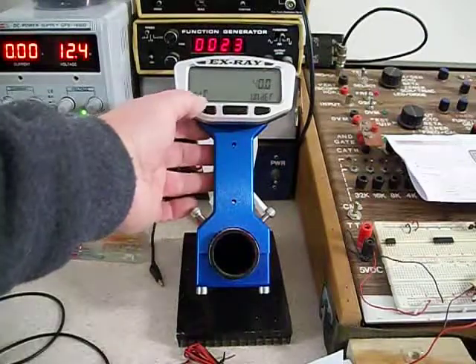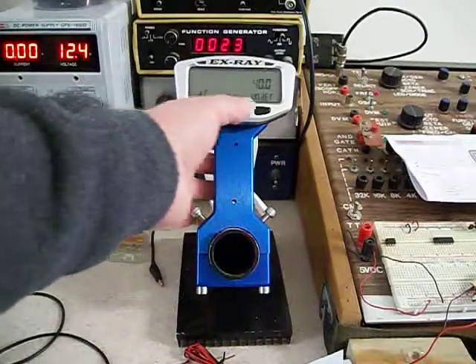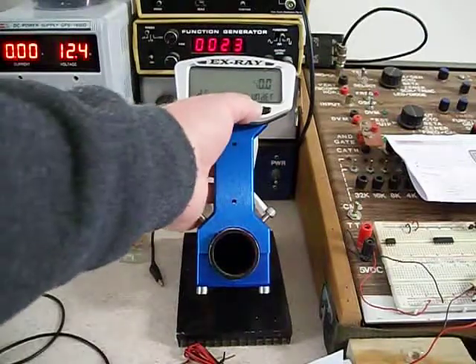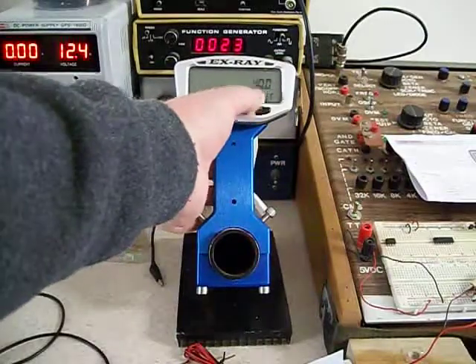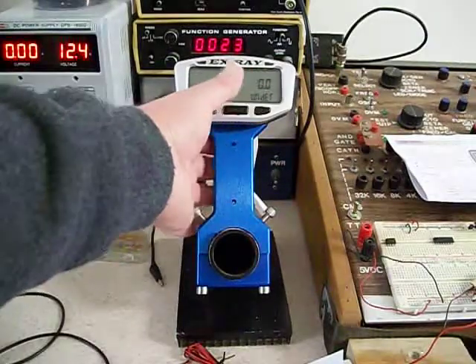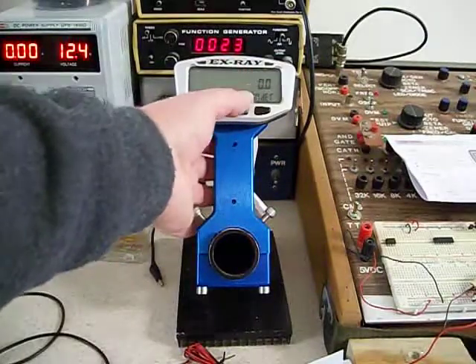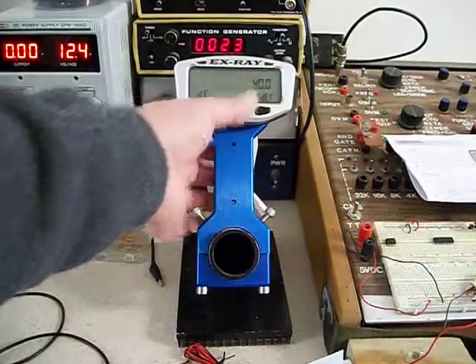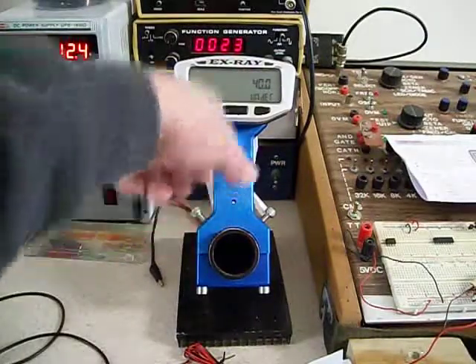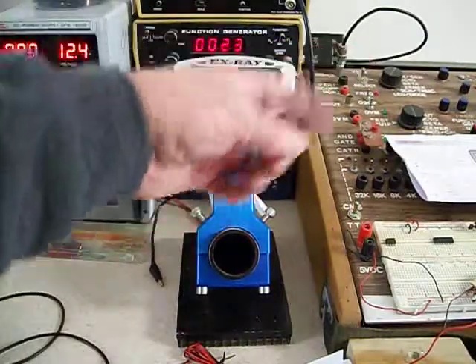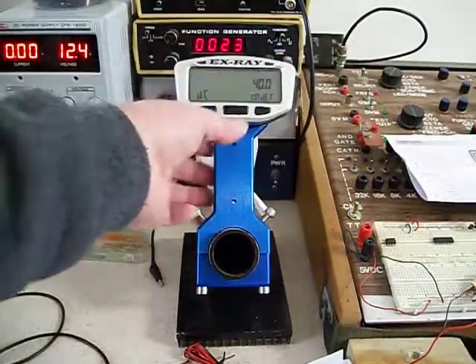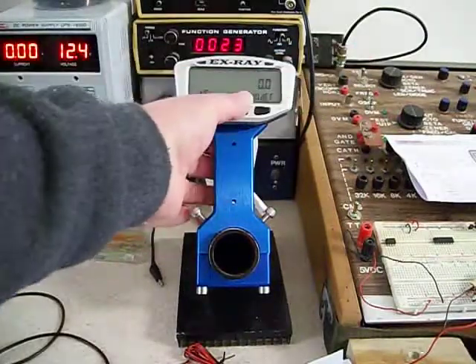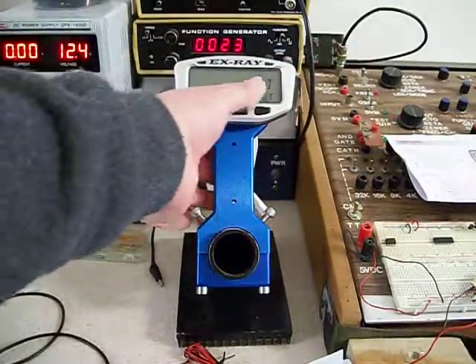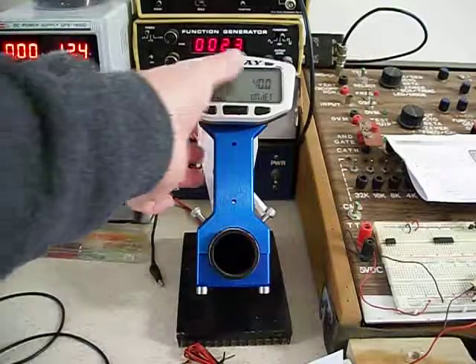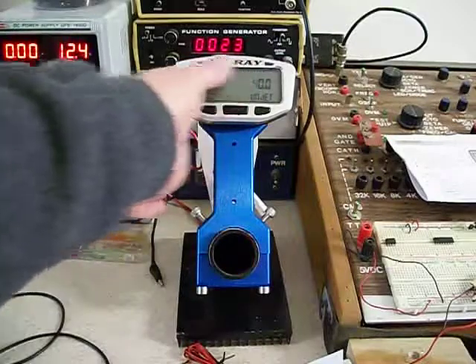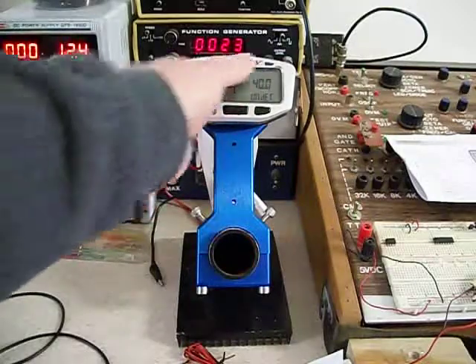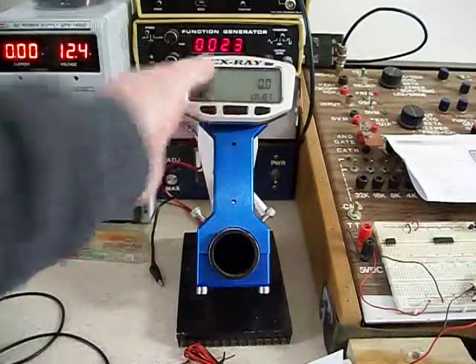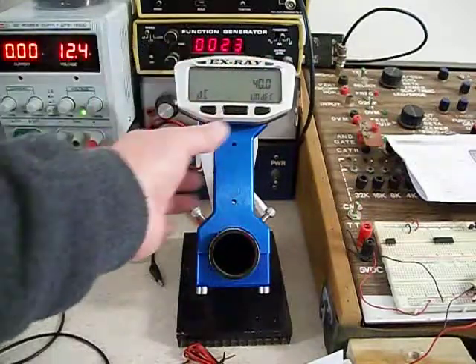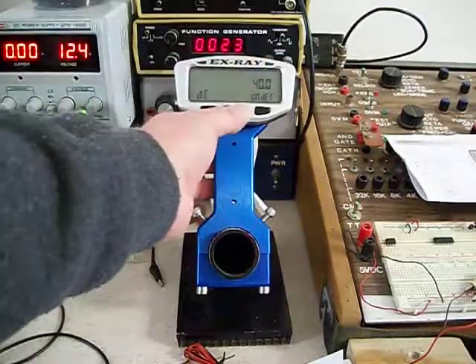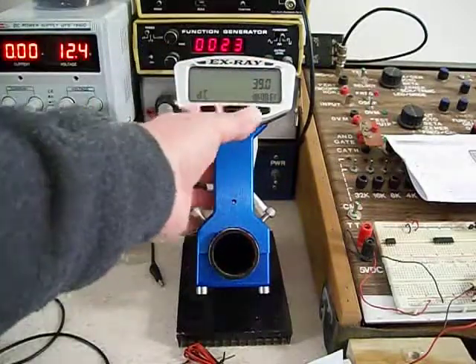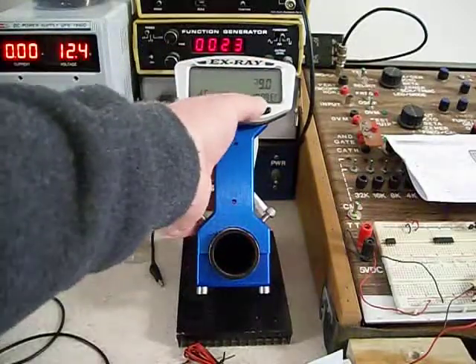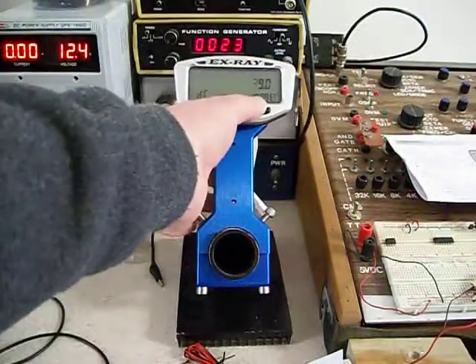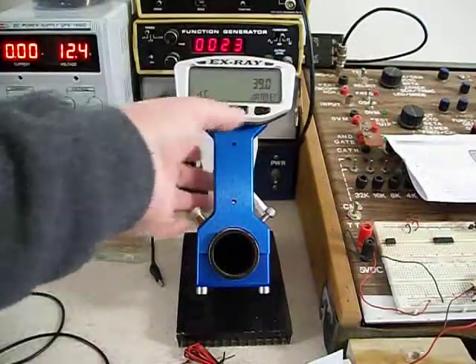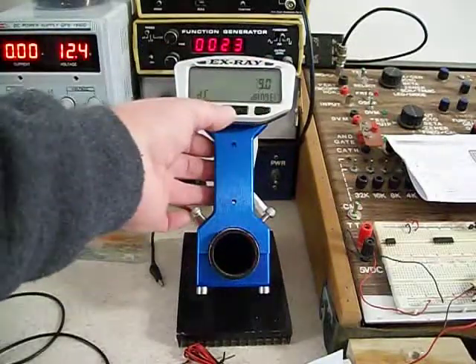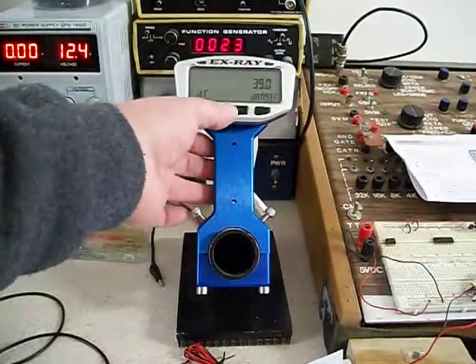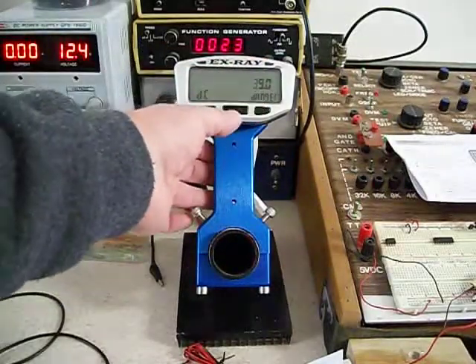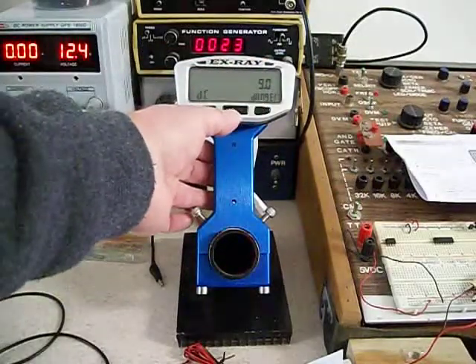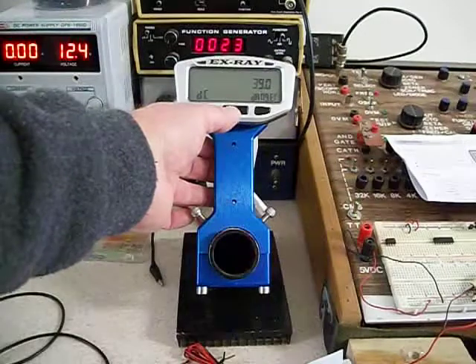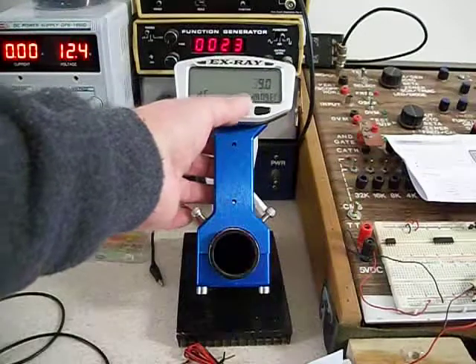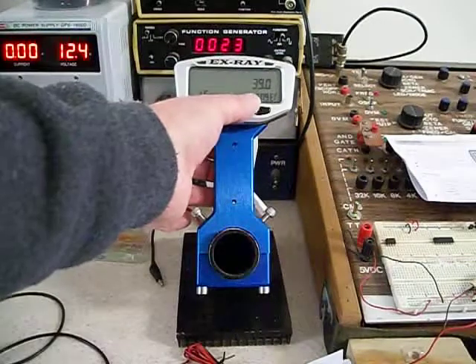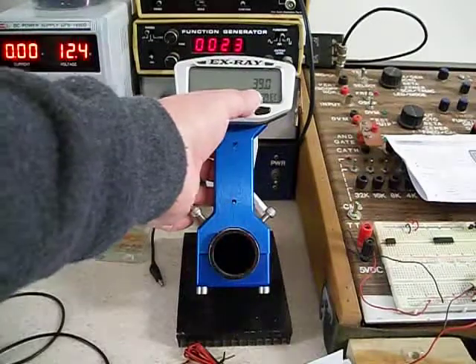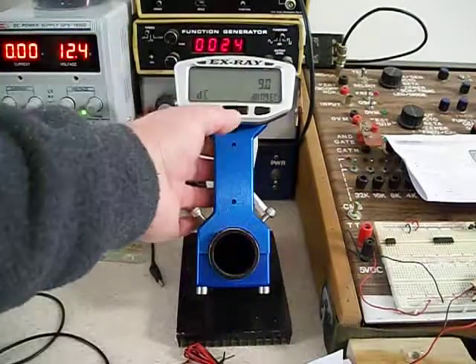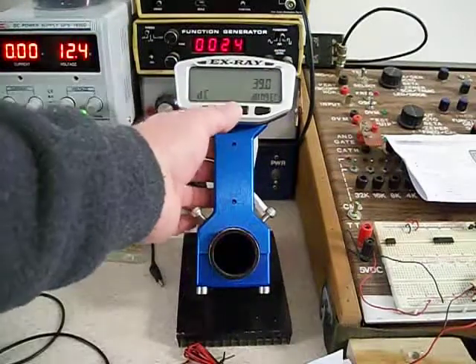Under voltage: I set this one to 40 because we're going to turn on the power supply and show you what these LEDs do for warning and danger. That's when your batteries are pretty much depleted, so we set the danger level to 39 volts.